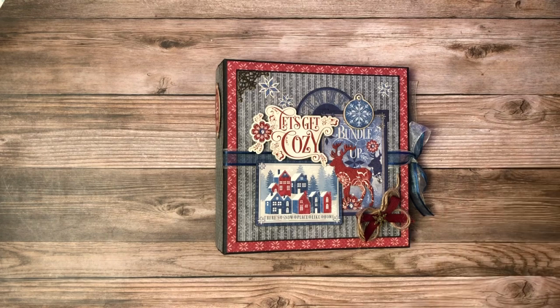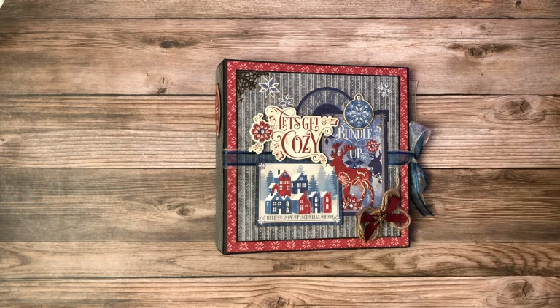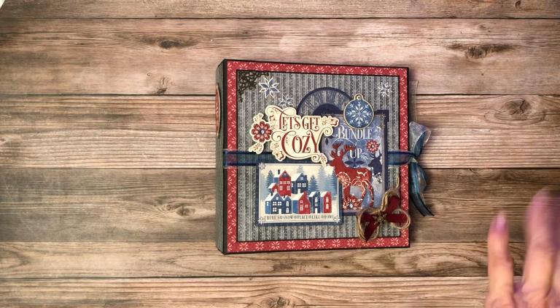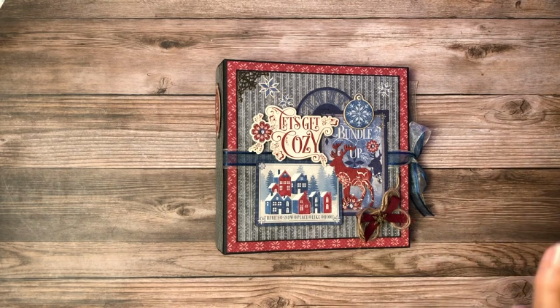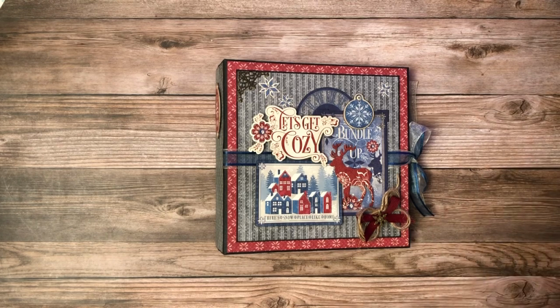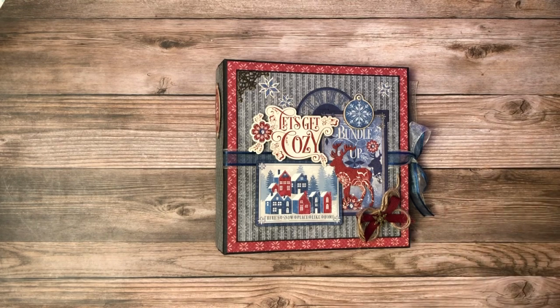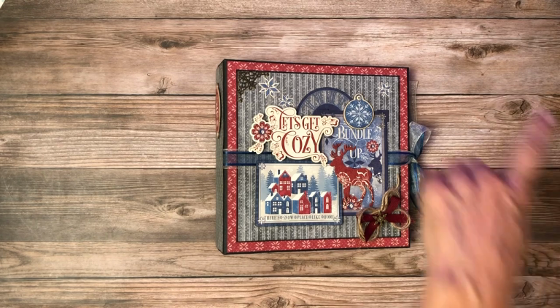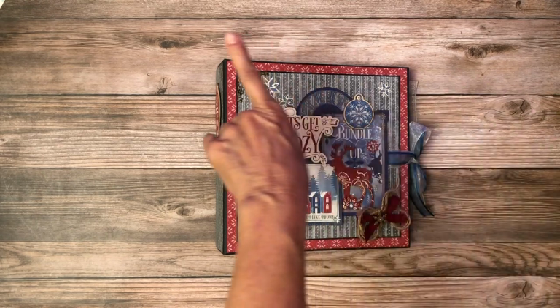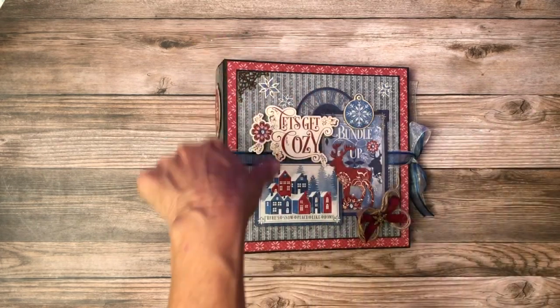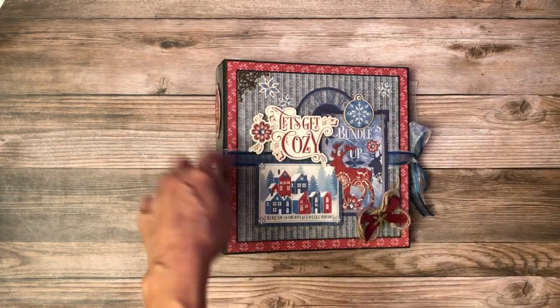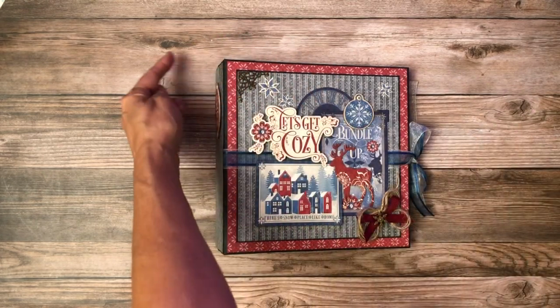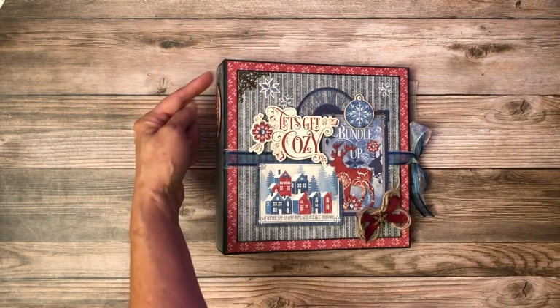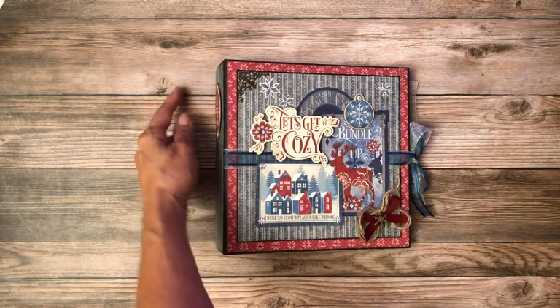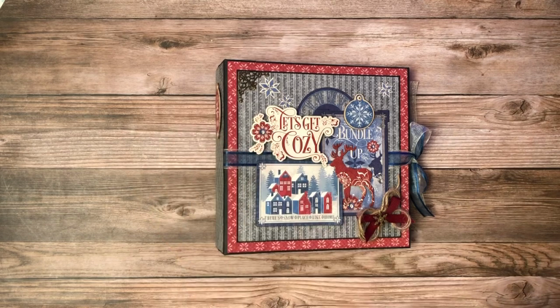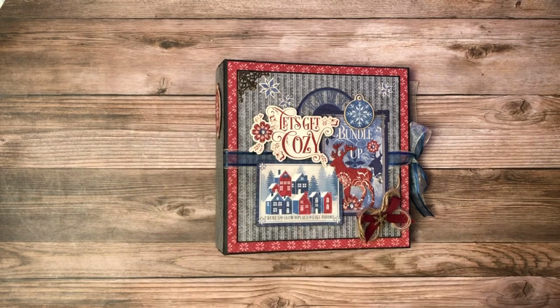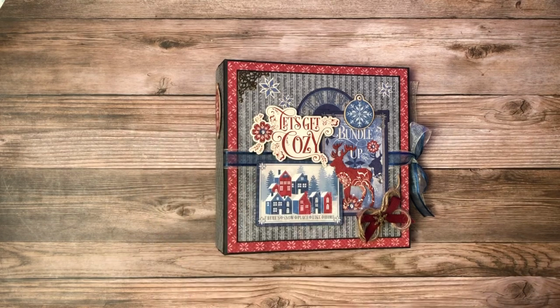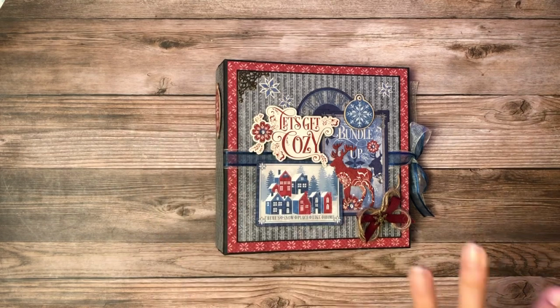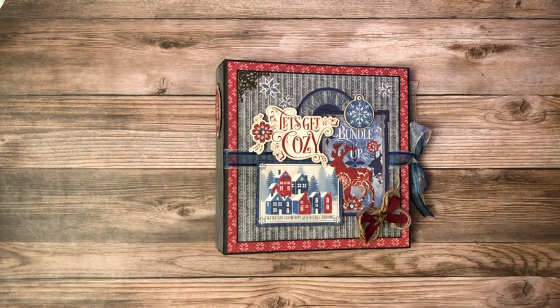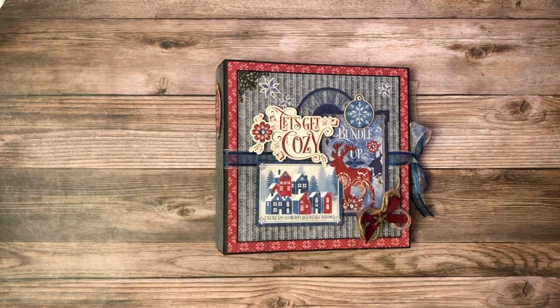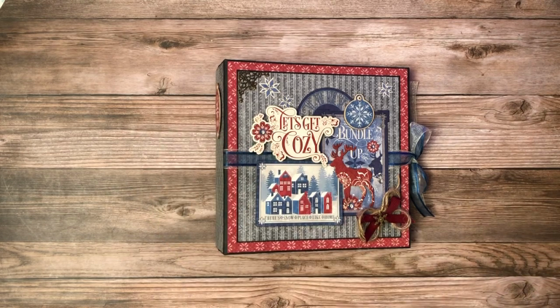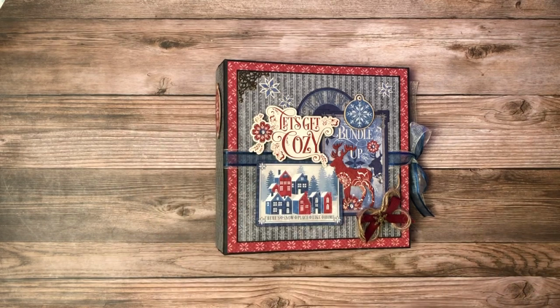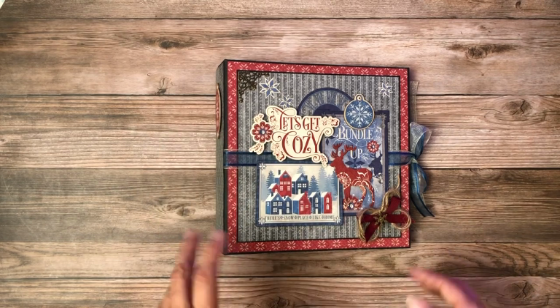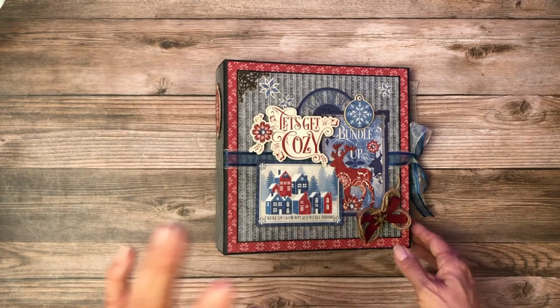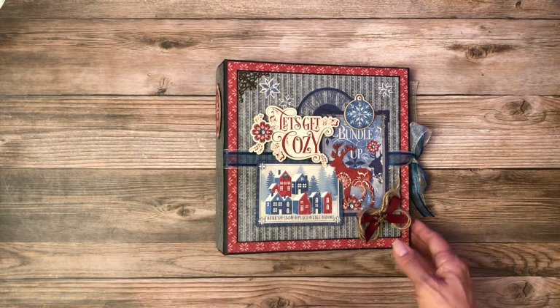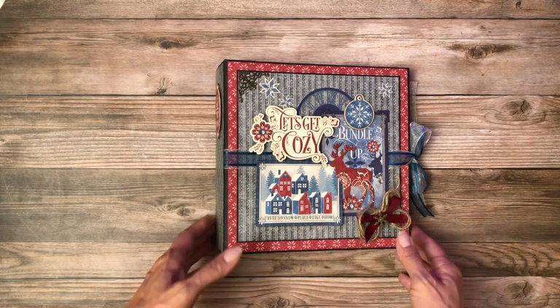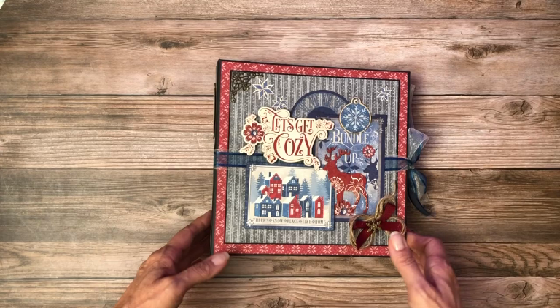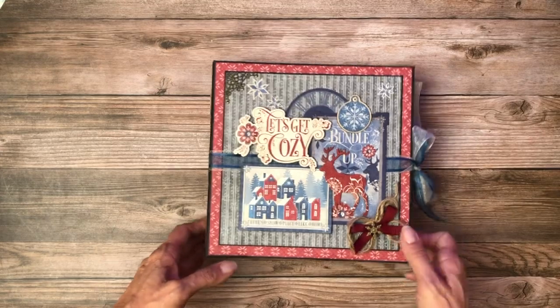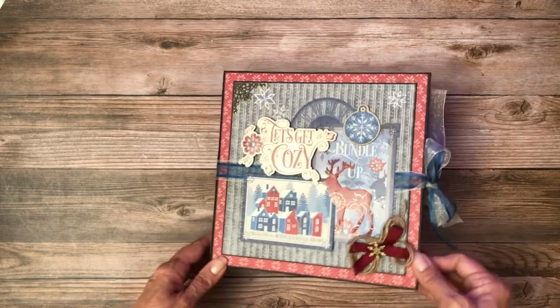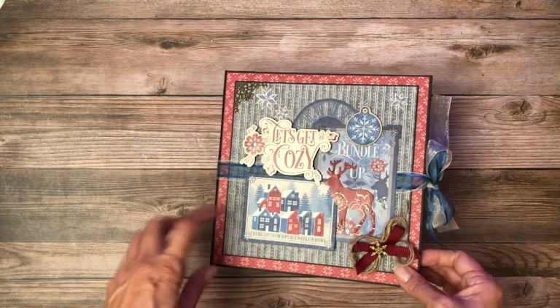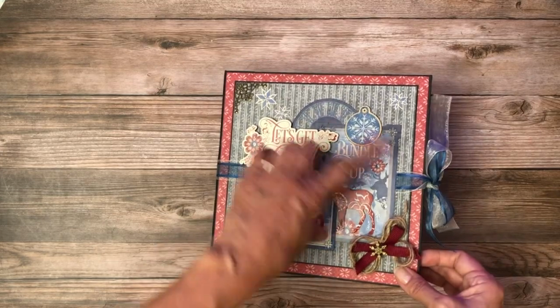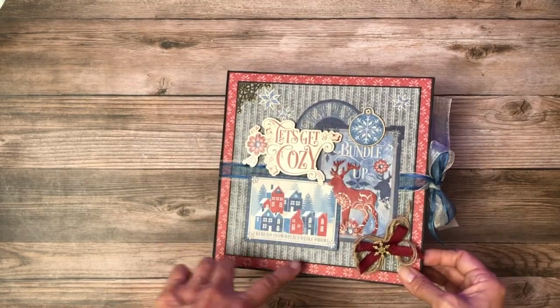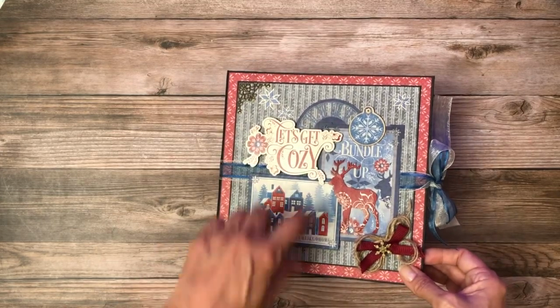So let's get started. This is an eight and a half by eight and a half by two and a half inch mini album. It has four pocket pages in it and that tutorial is also nested in with Let's Get Cozy.